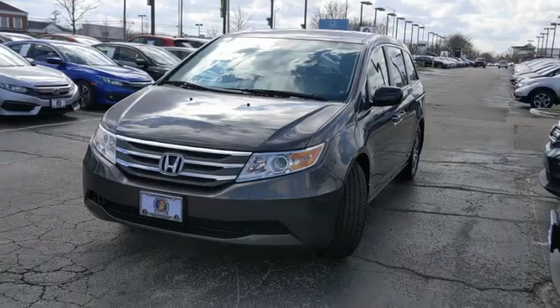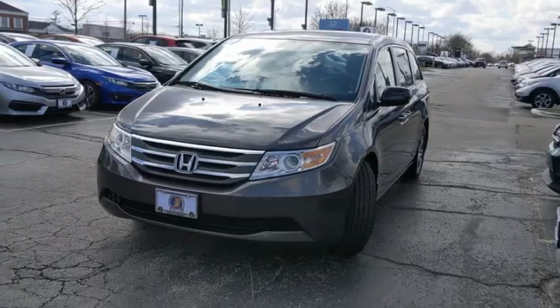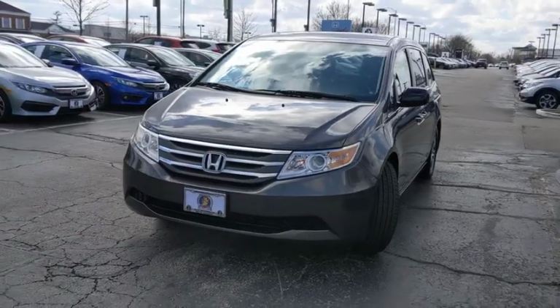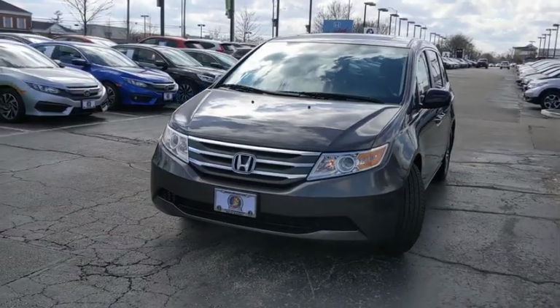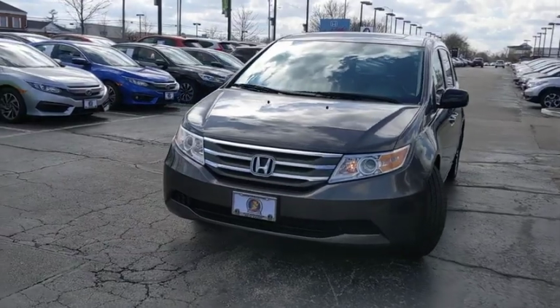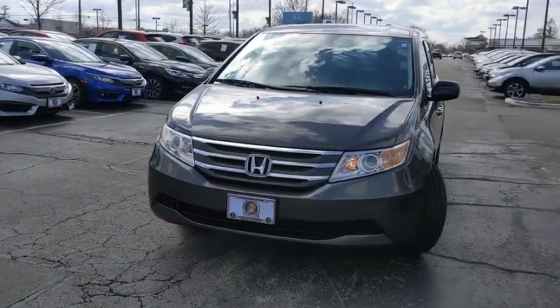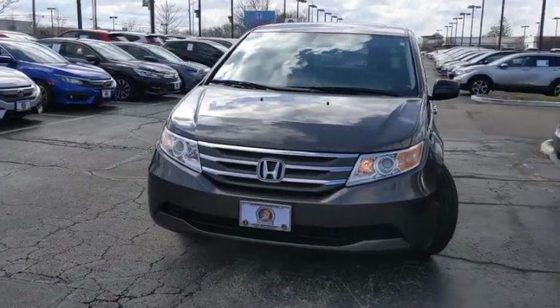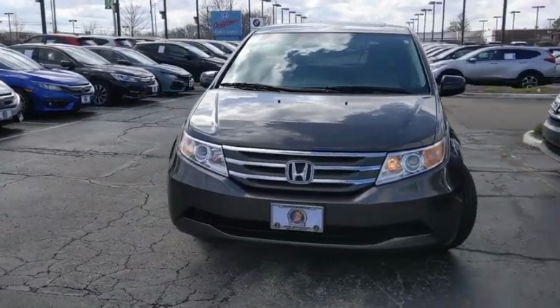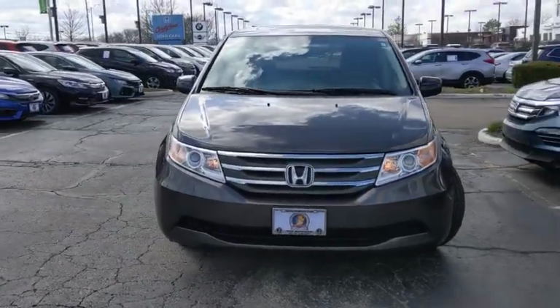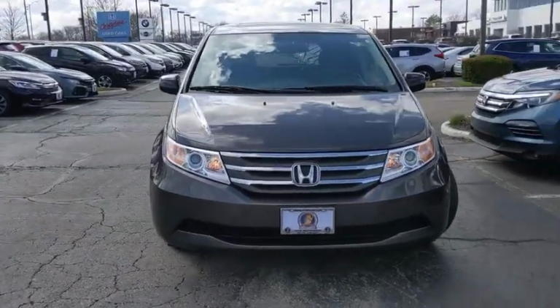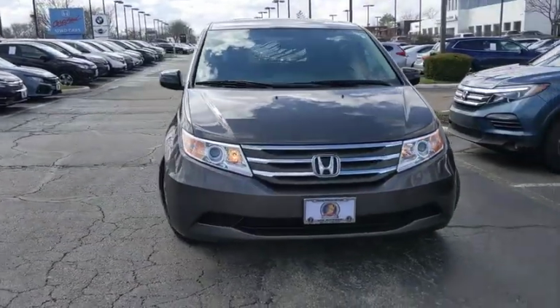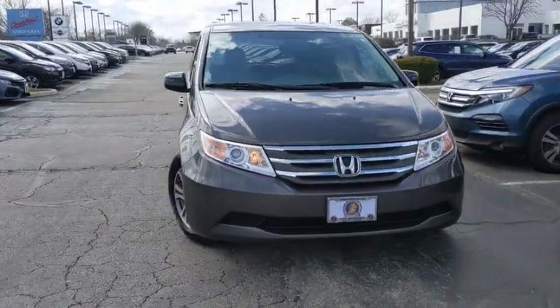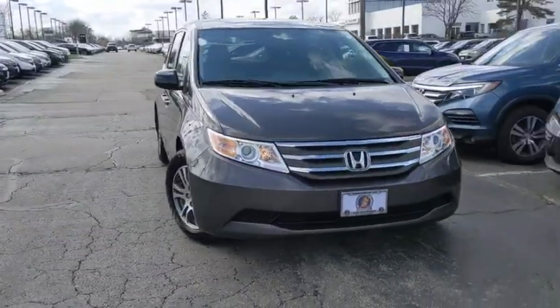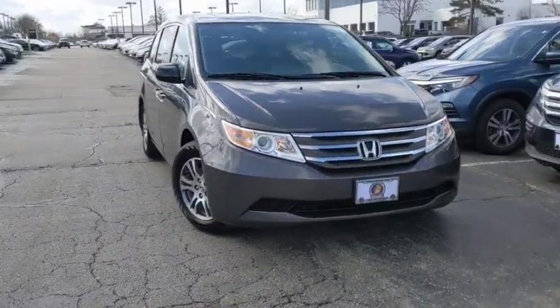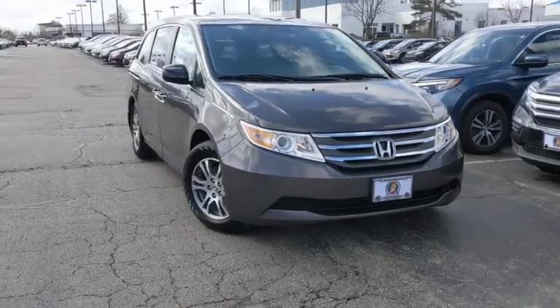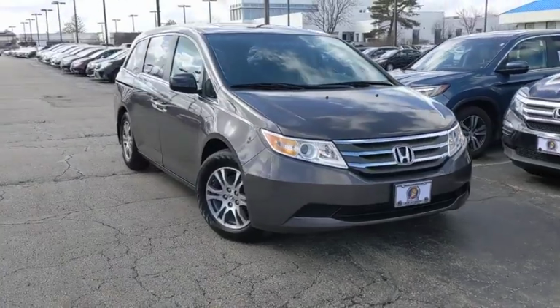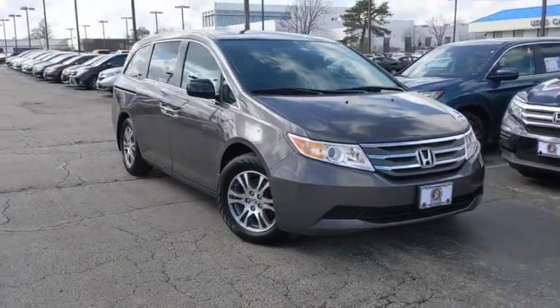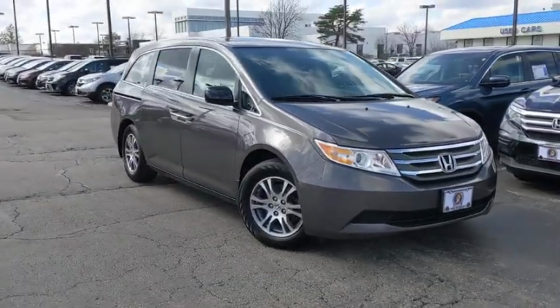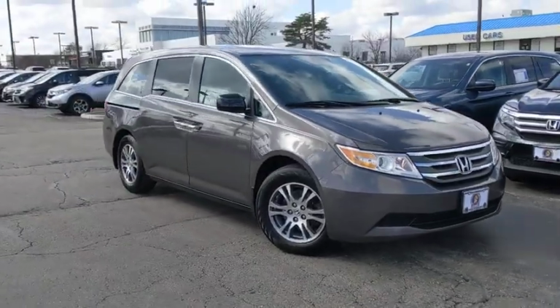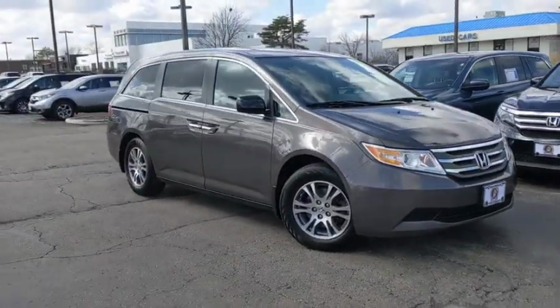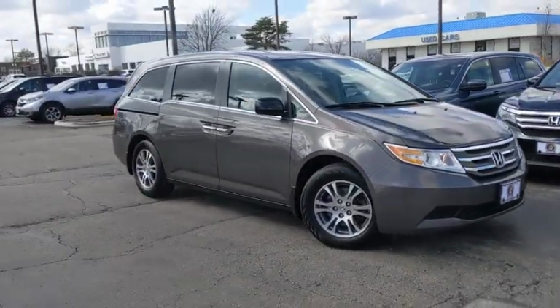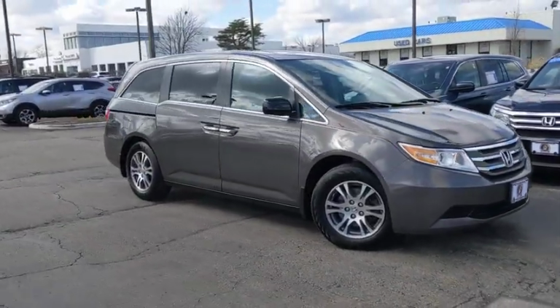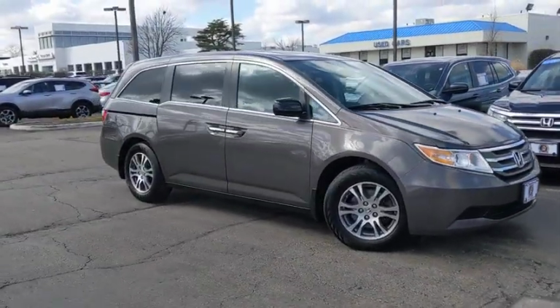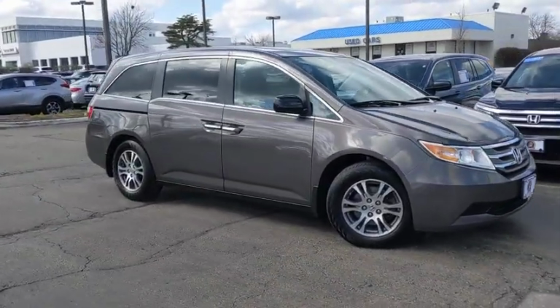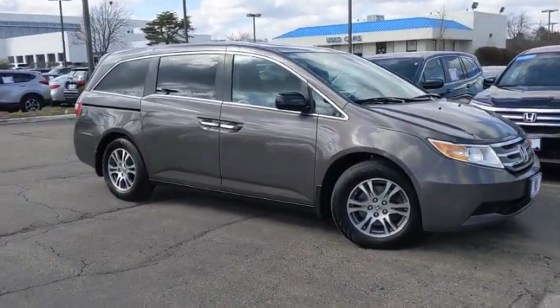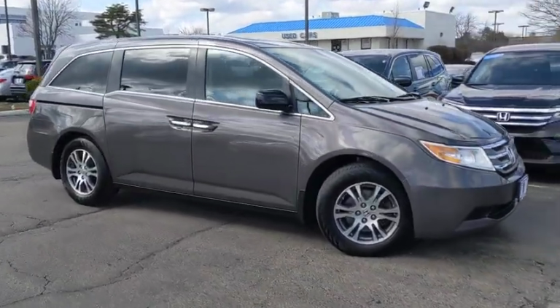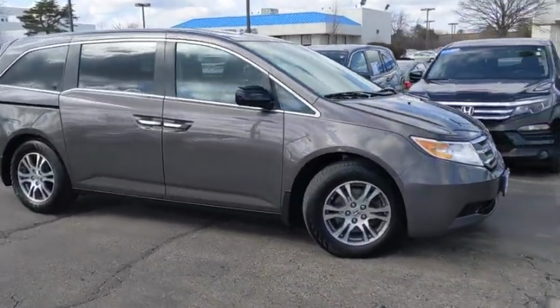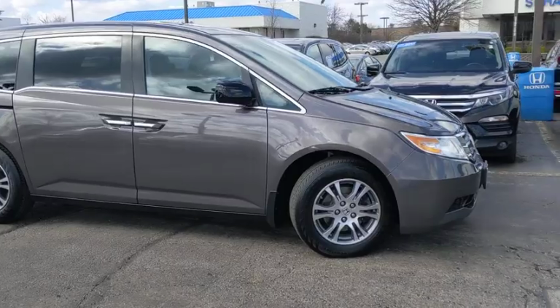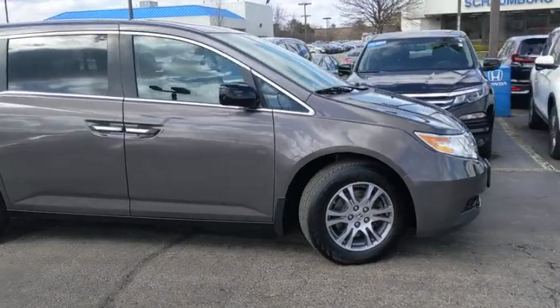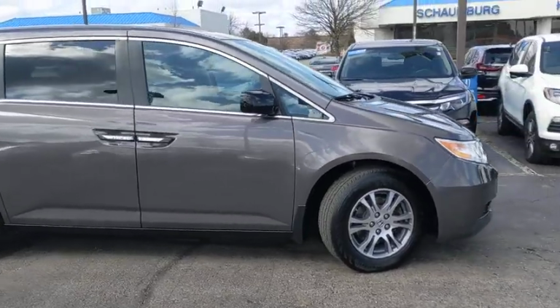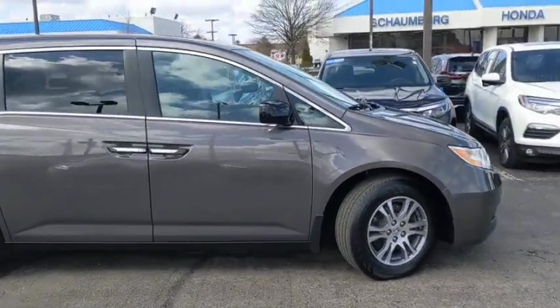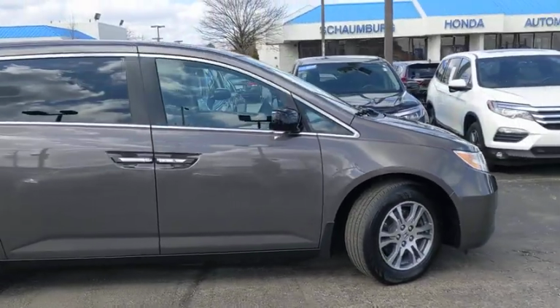You are going to love the 2013 Honda Odyssey. The Honda Odyssey is a showcase of distinguished style, captivating technology, and advanced safety features. A must for all families.